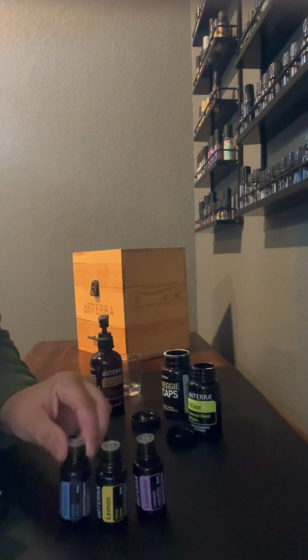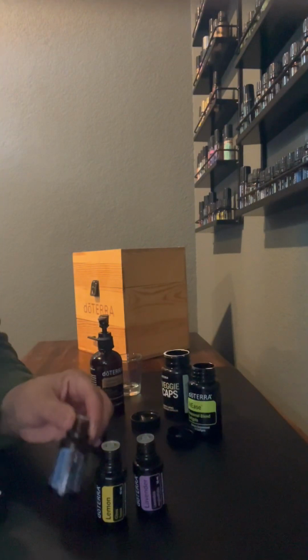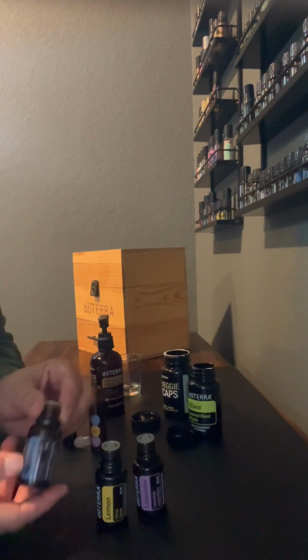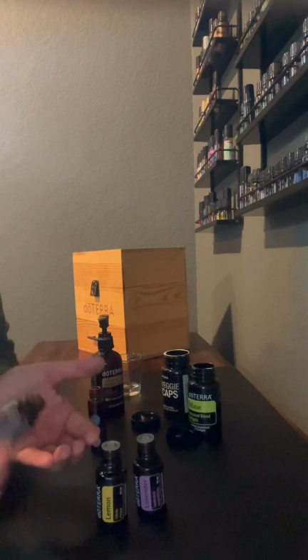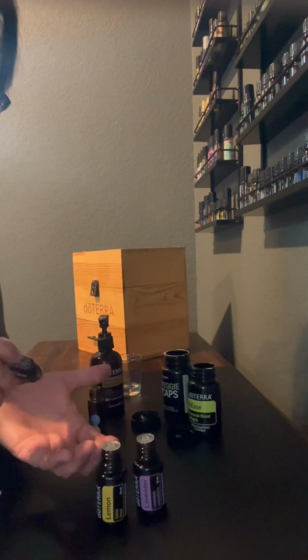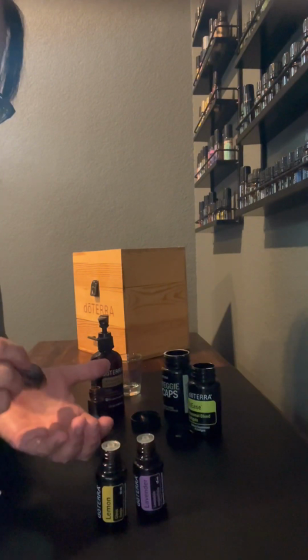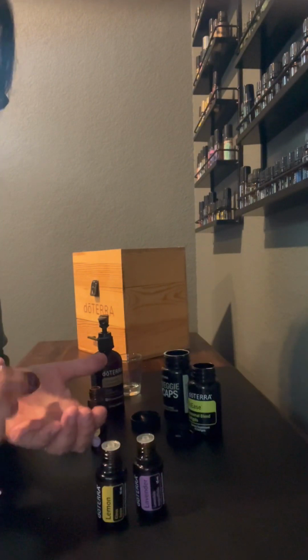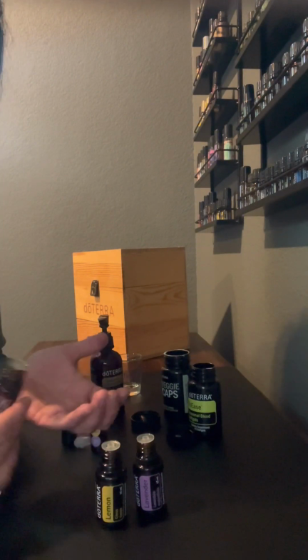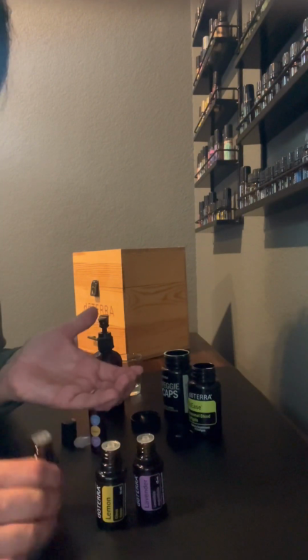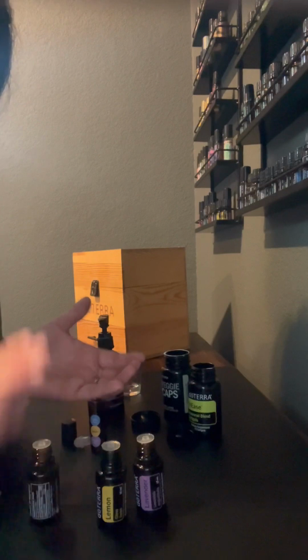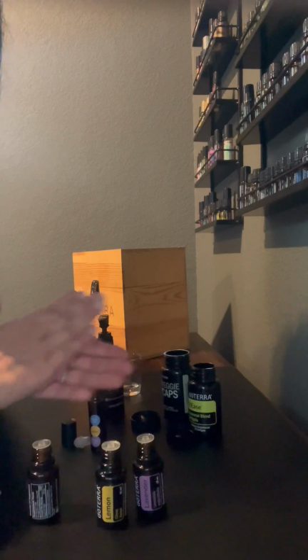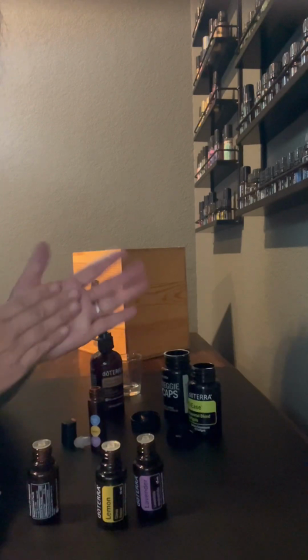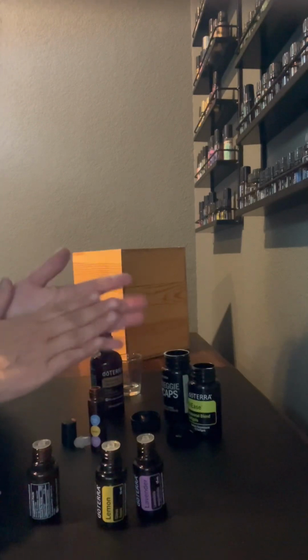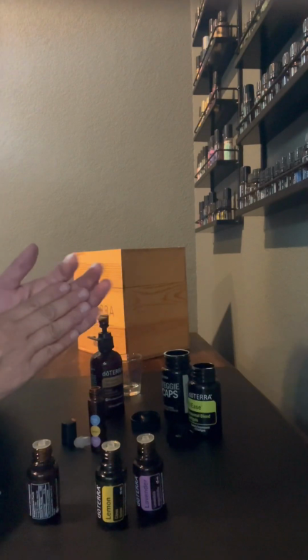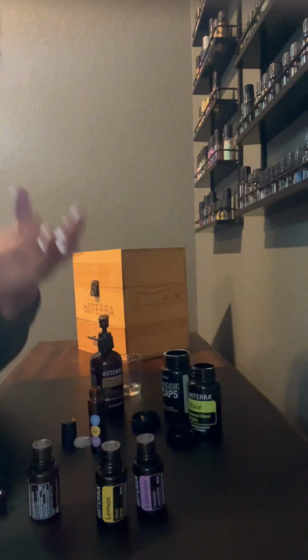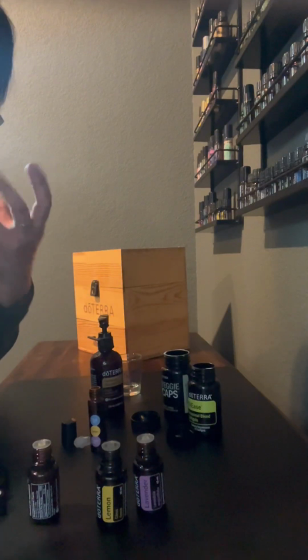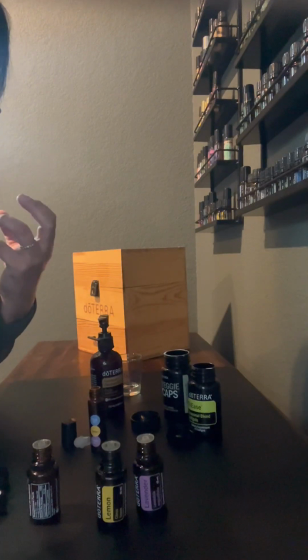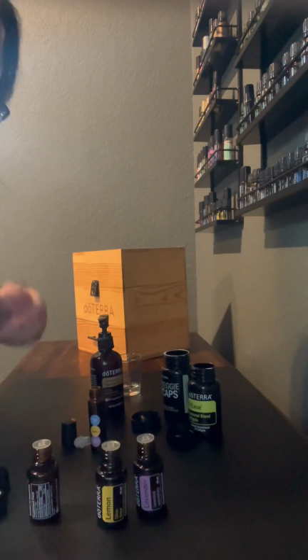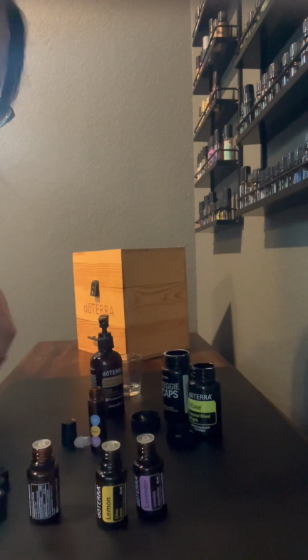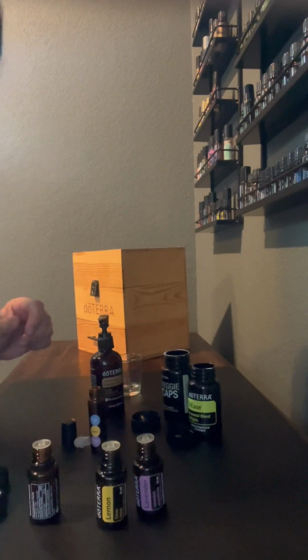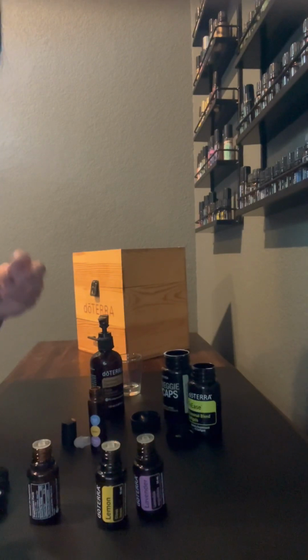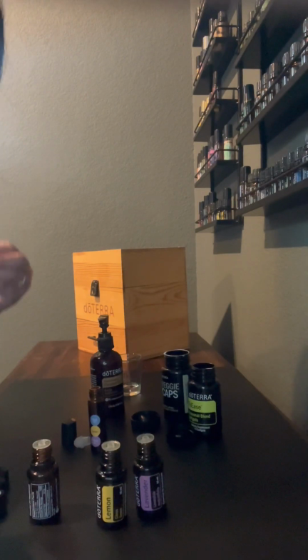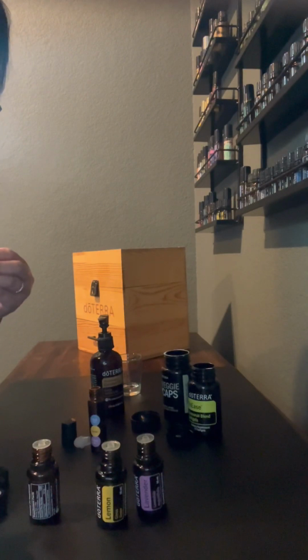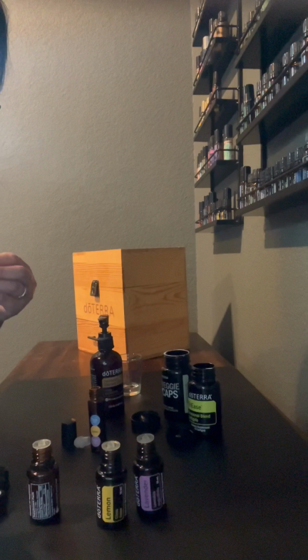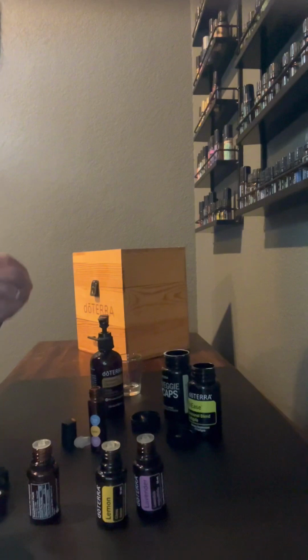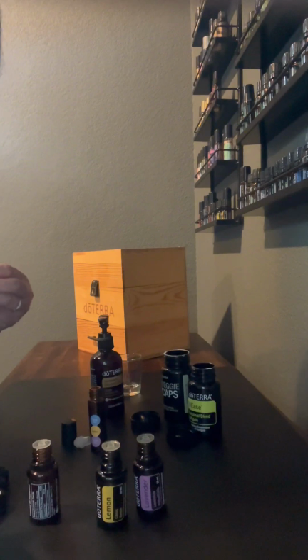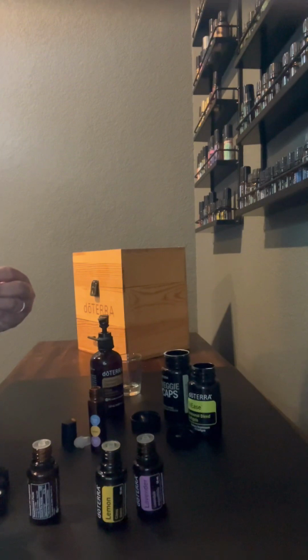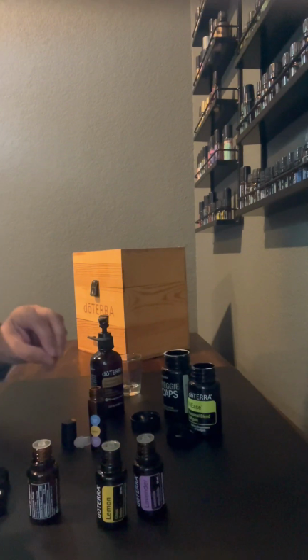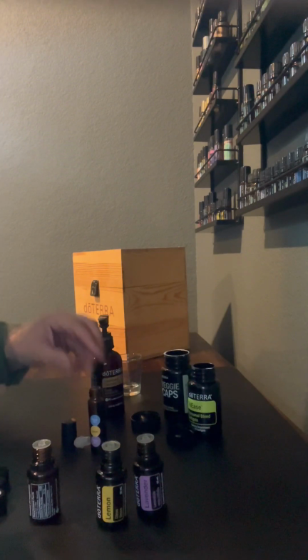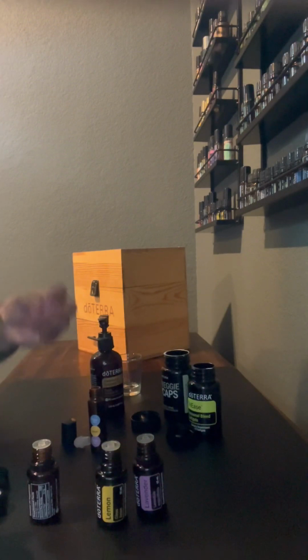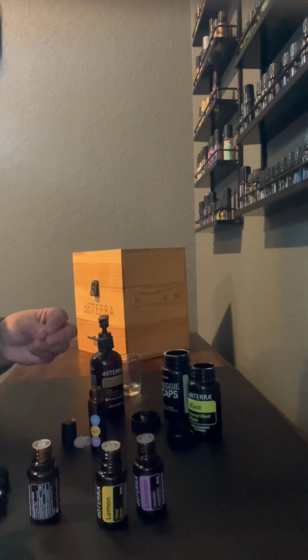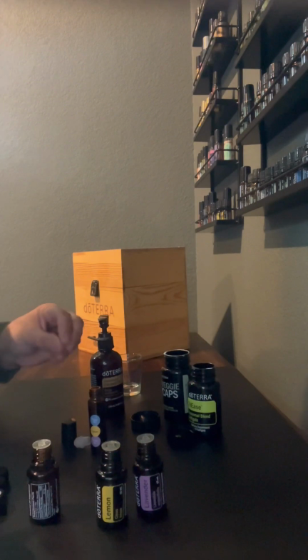Or you can apply them topically. I like to put just one or two drops in my hands, rub them together, inhale, and then apply it to the back of my neck, my lower back, and the bottom of your feet.